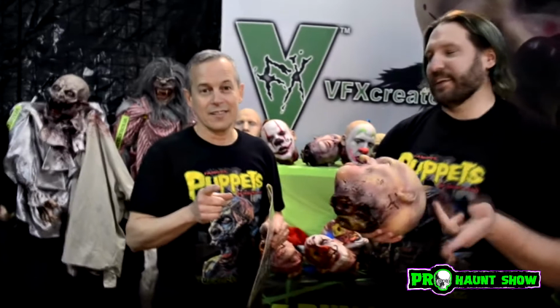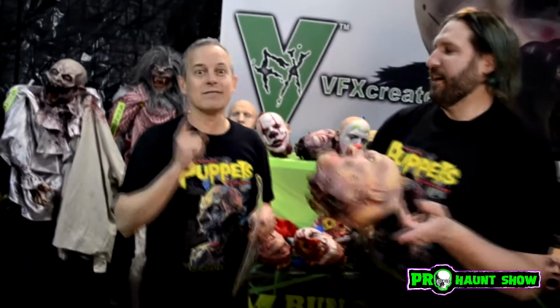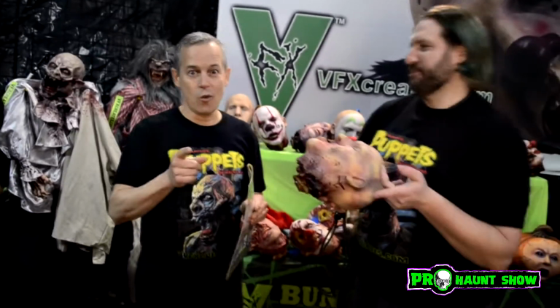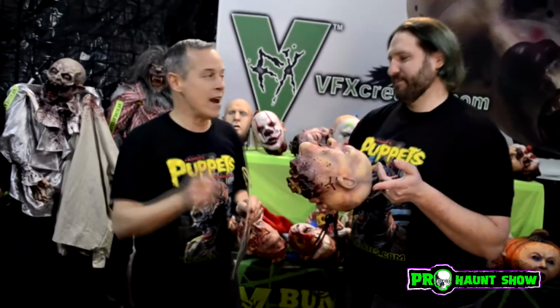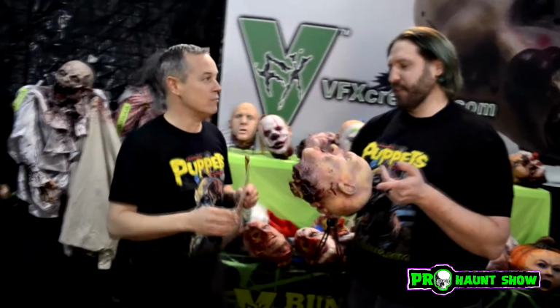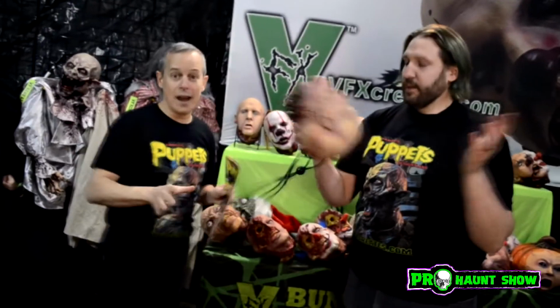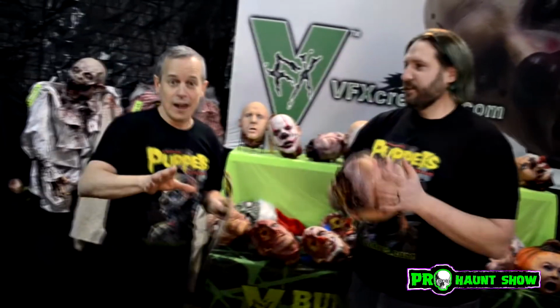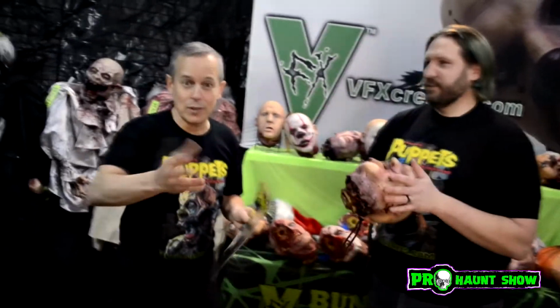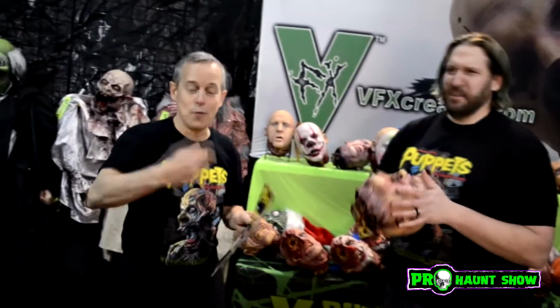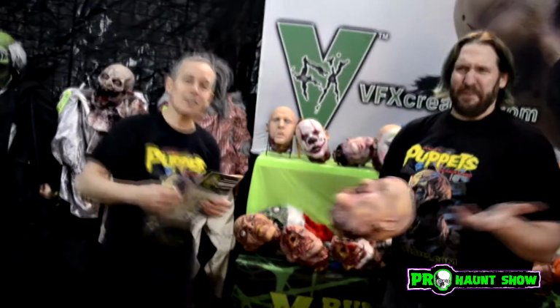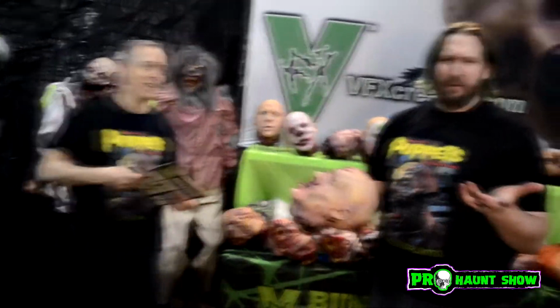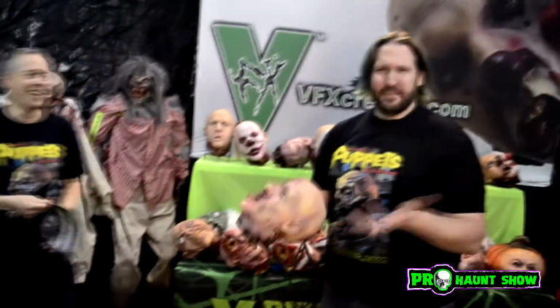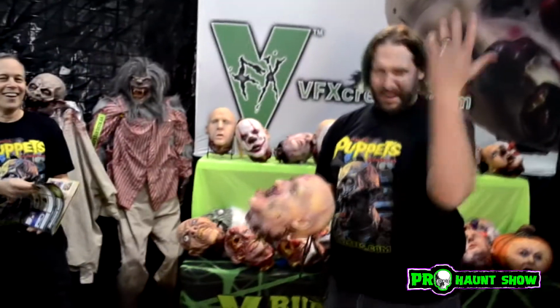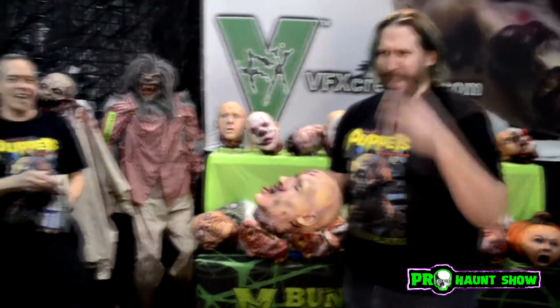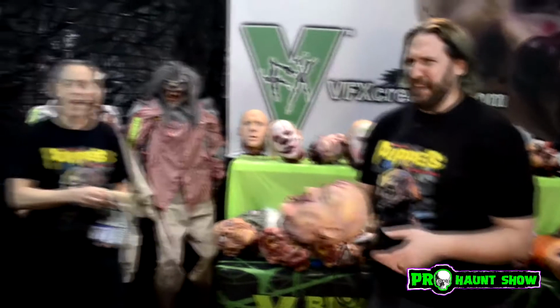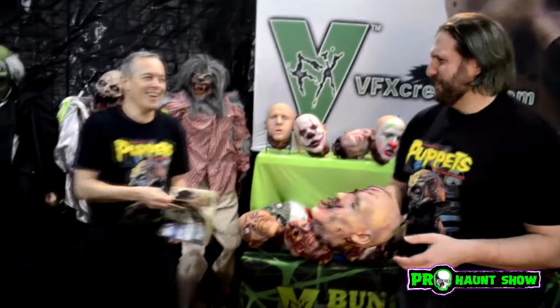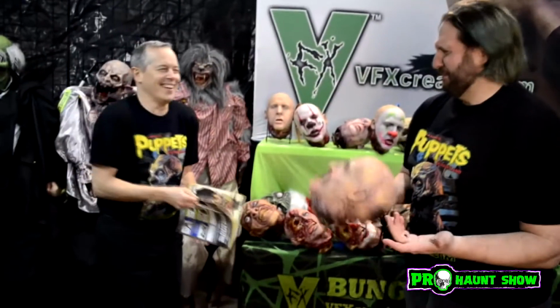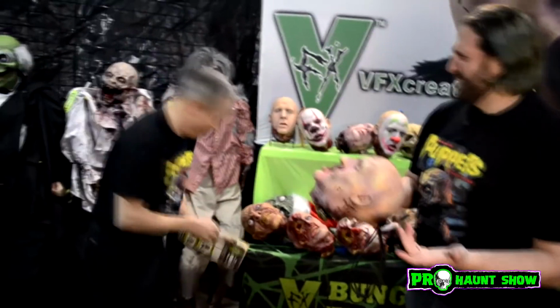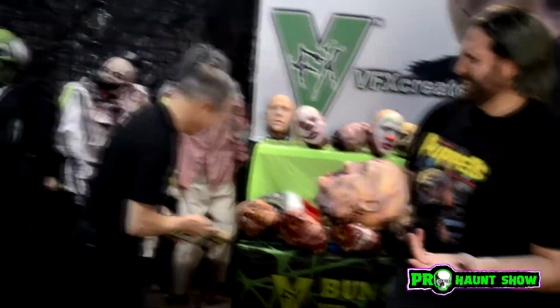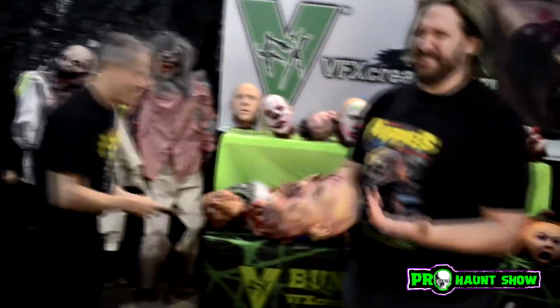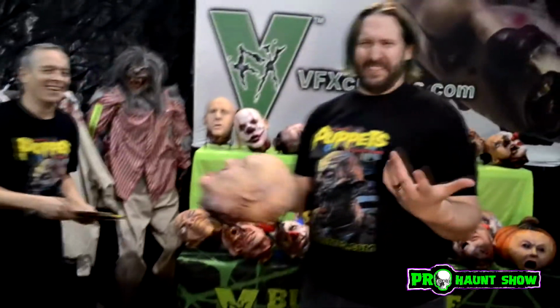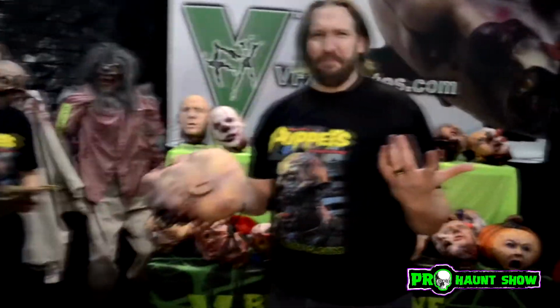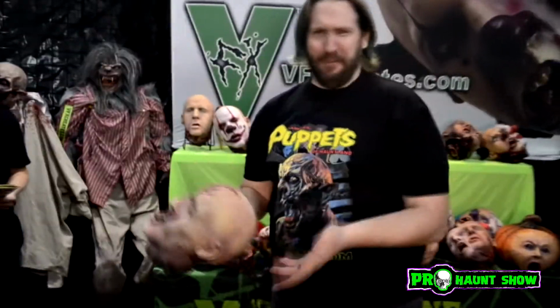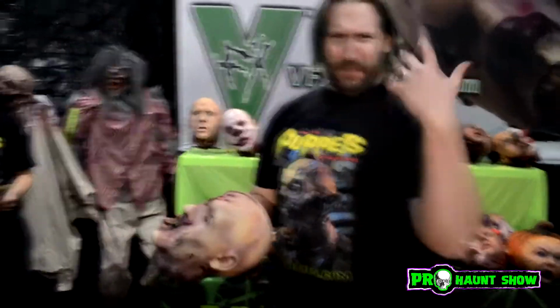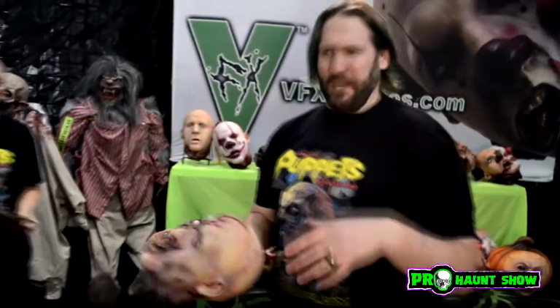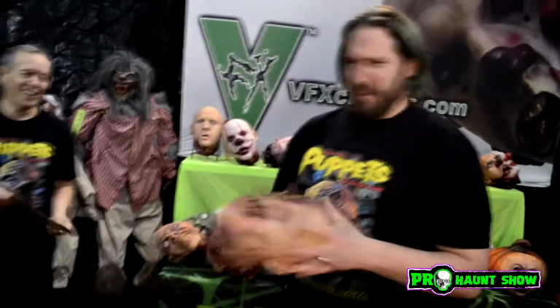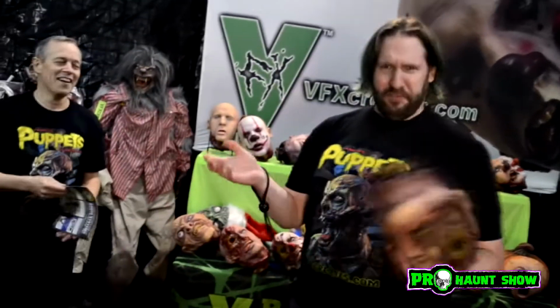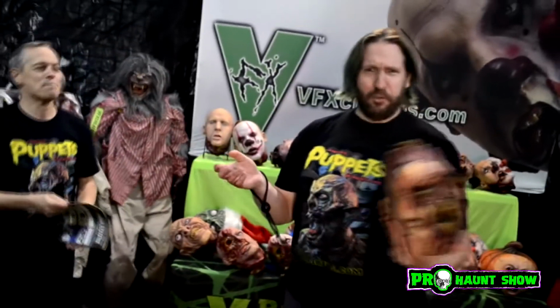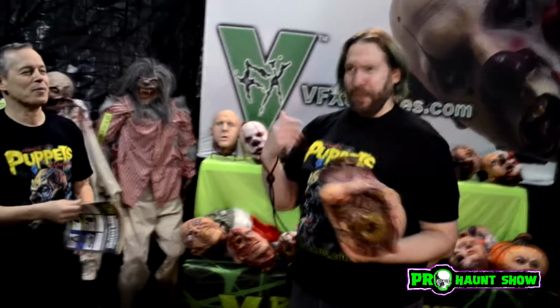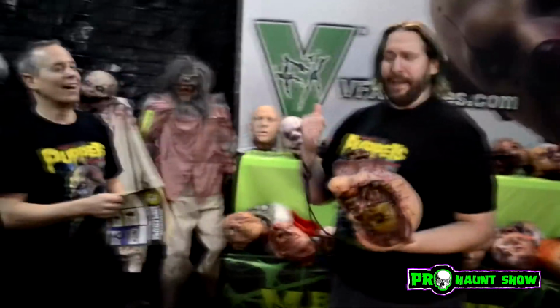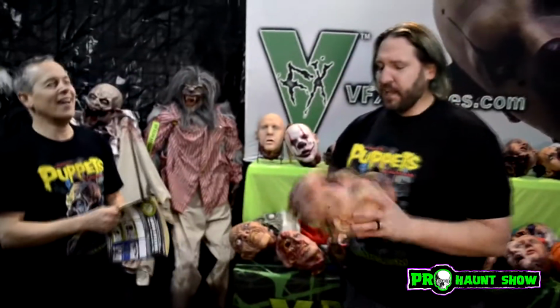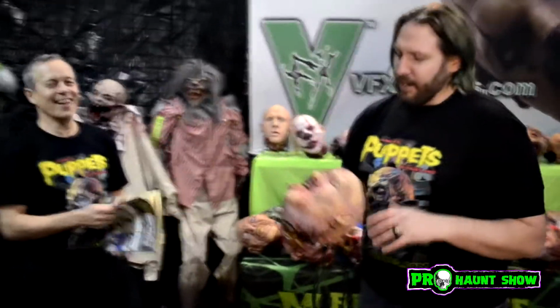VFXcreates.com — go there now and buy stuff! Just pause for a while. I don't care if you keep watching me. Now you've seen the cool thing — go buy this!